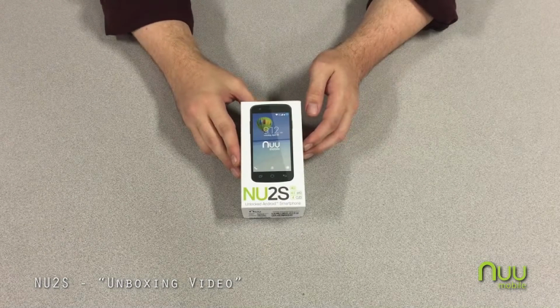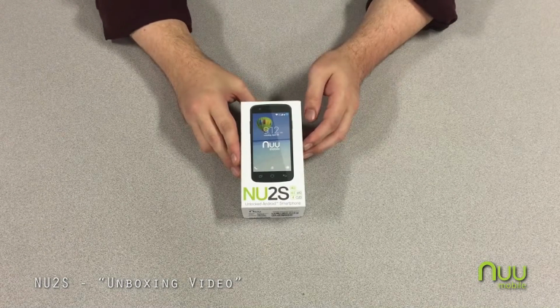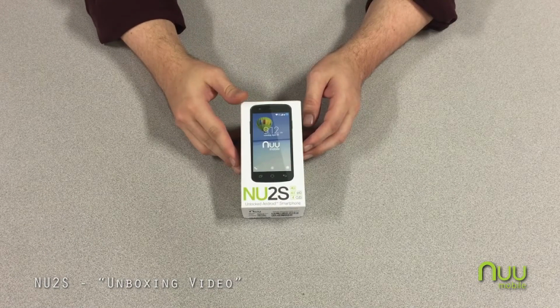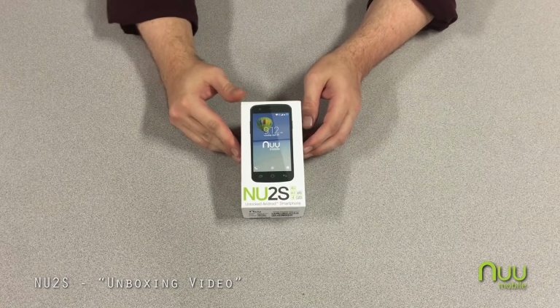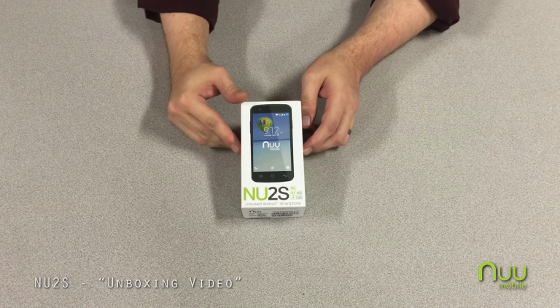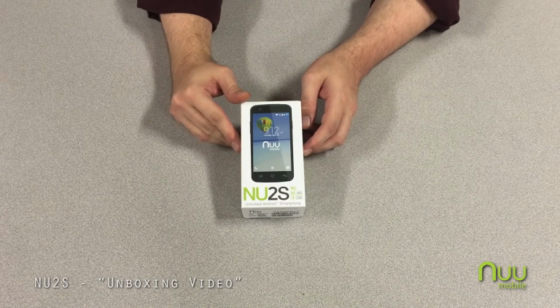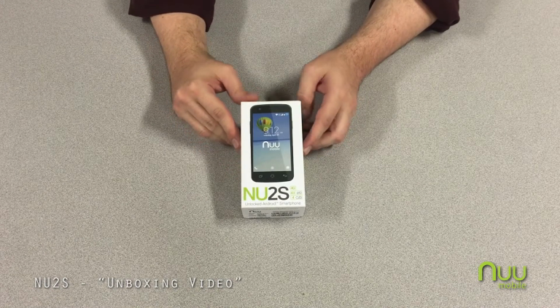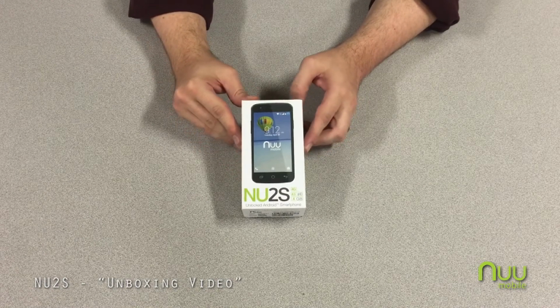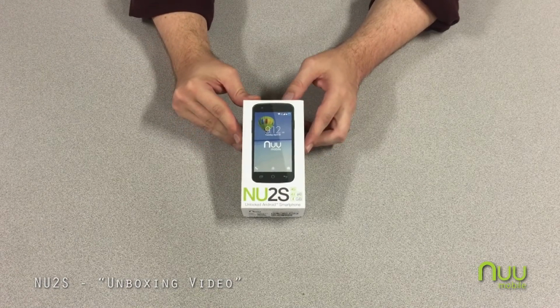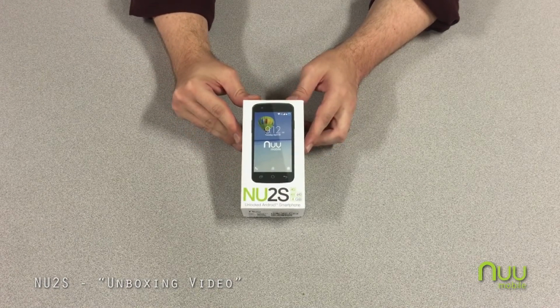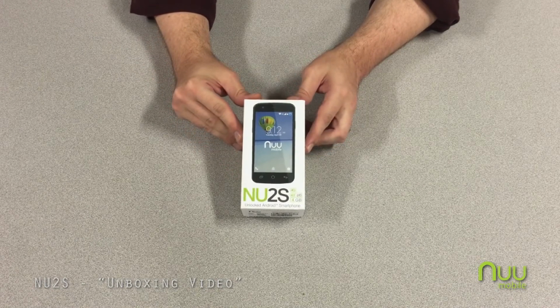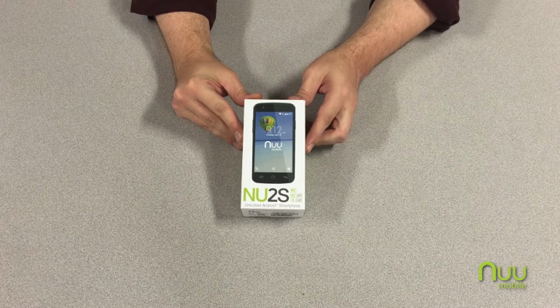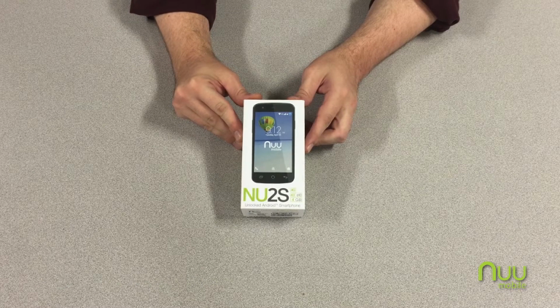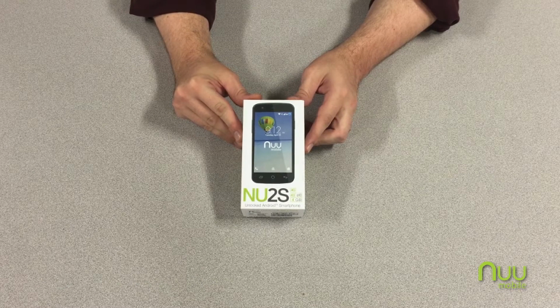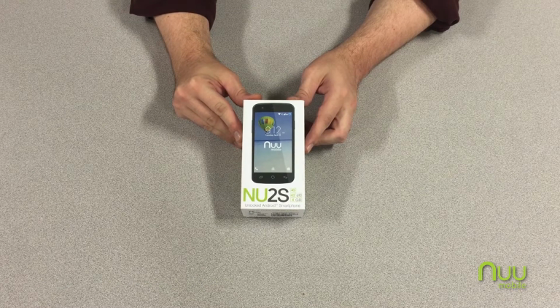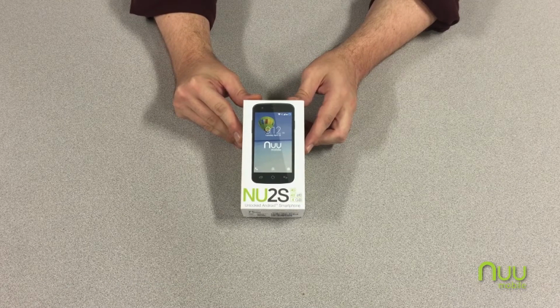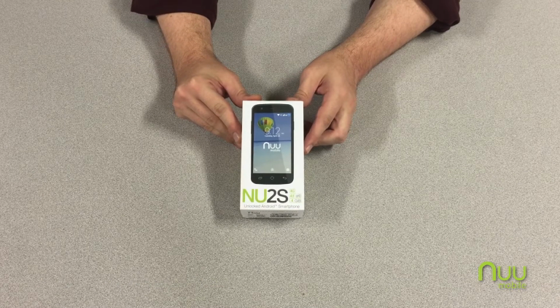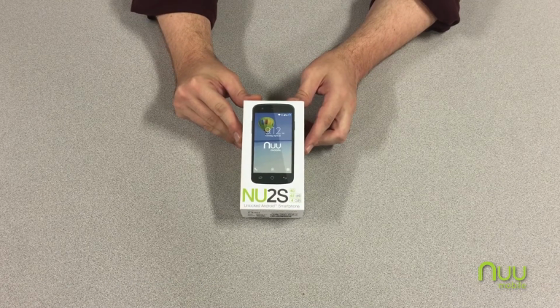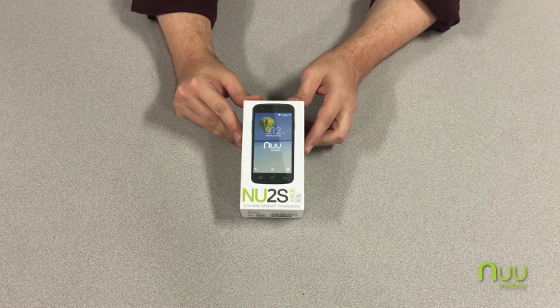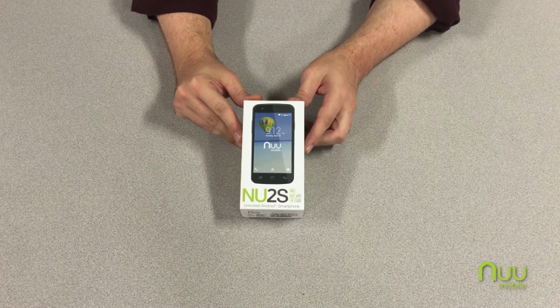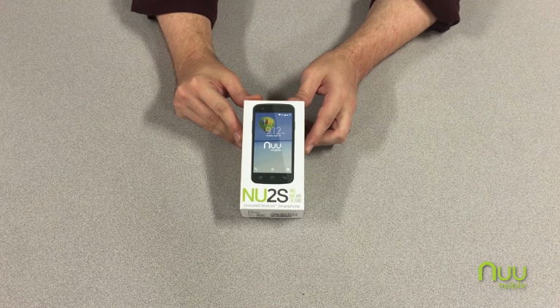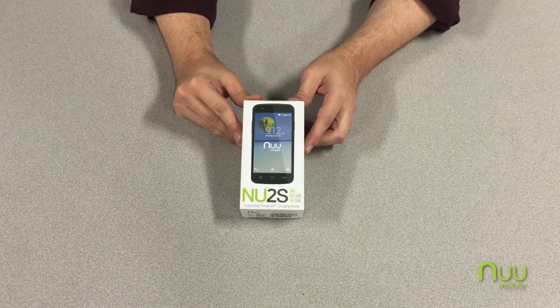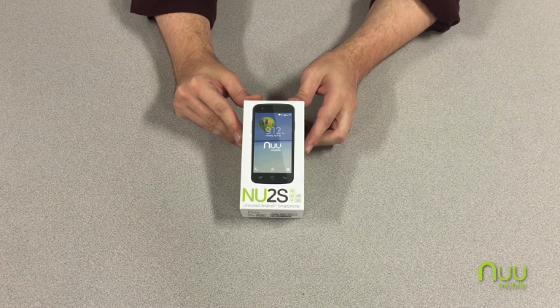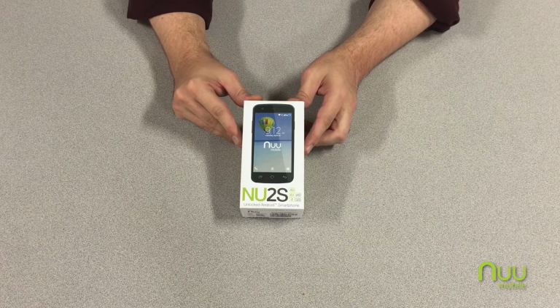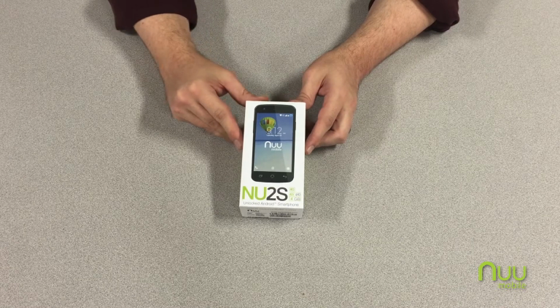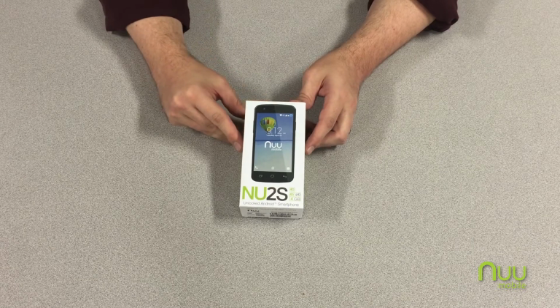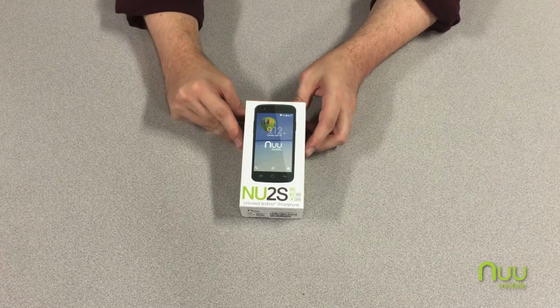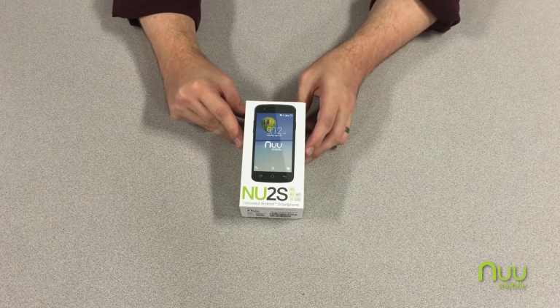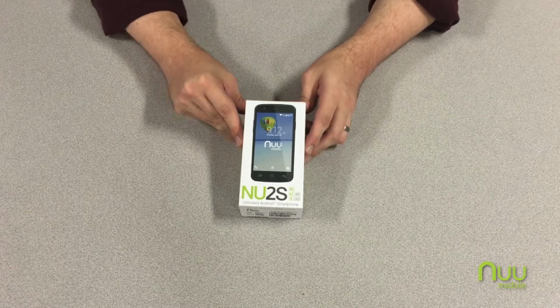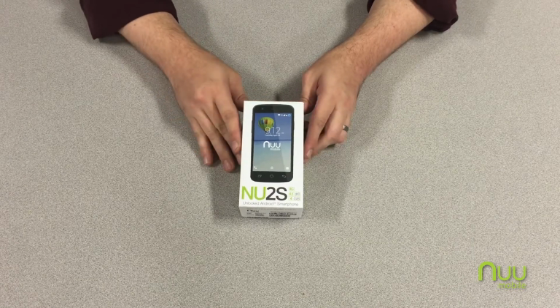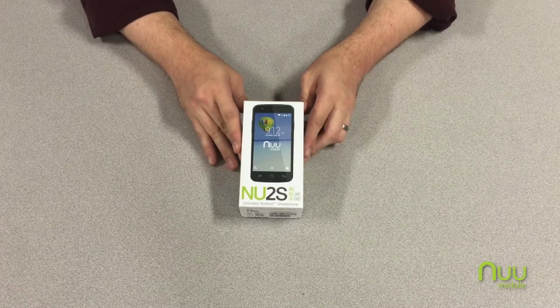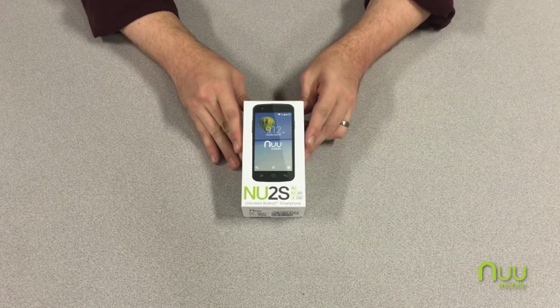Hello everyone, this is Matt and welcome to the unboxing video for the NU-2S by NewMobile. This is one of the newest unlocked smartphones running the Lollipop Android operating system.